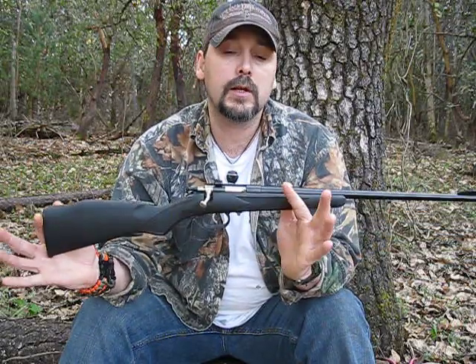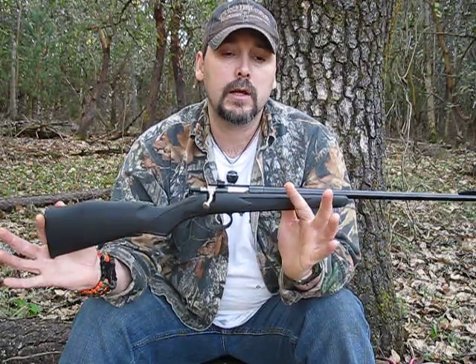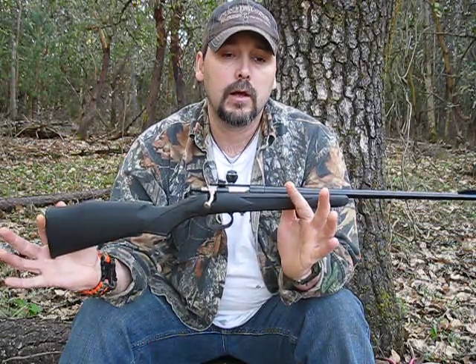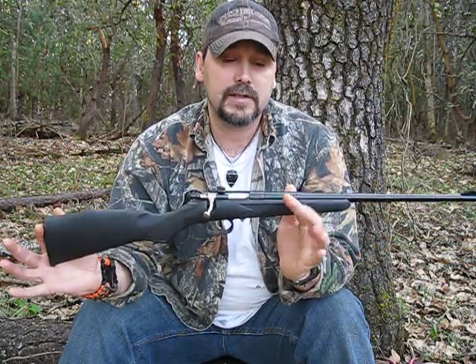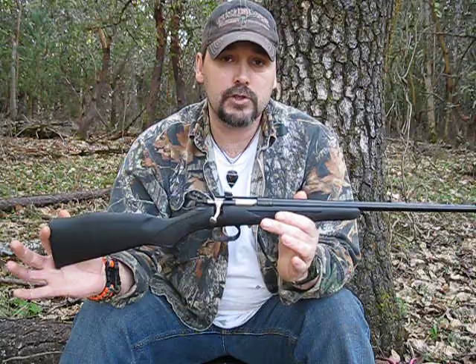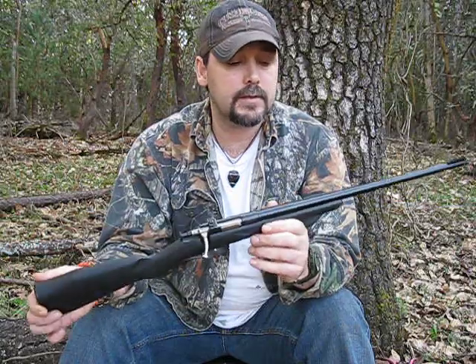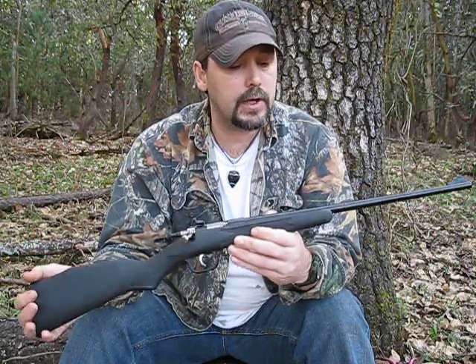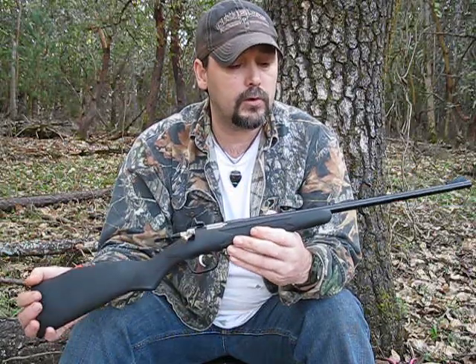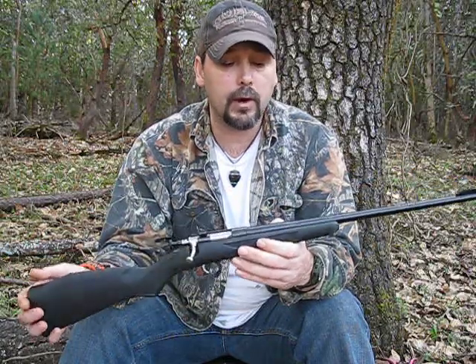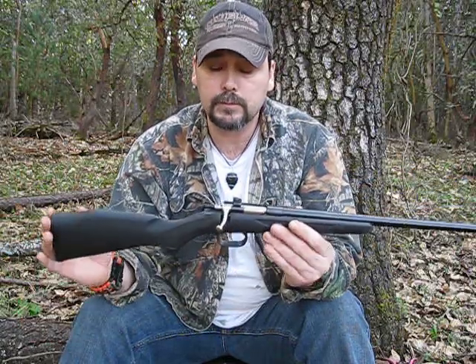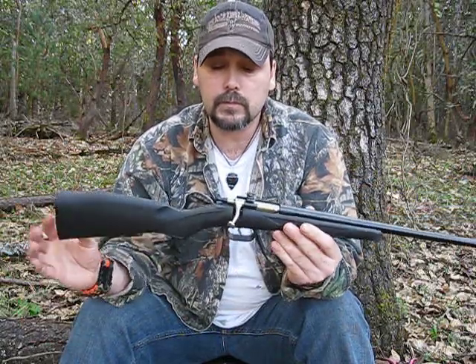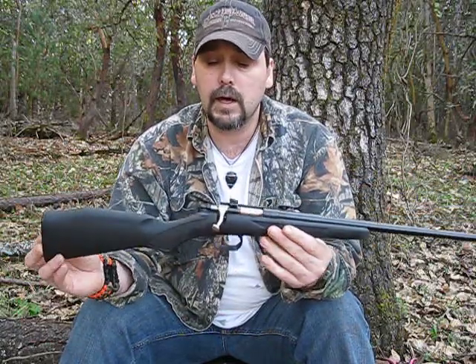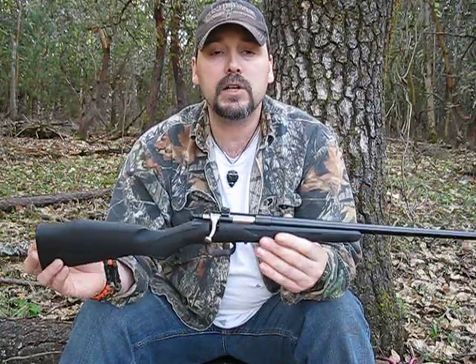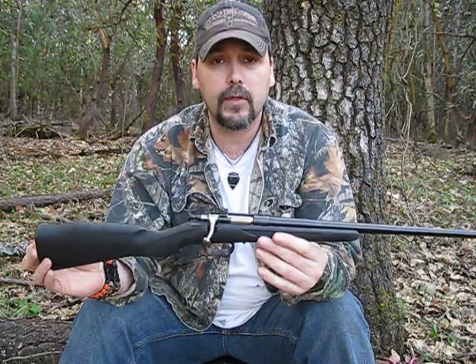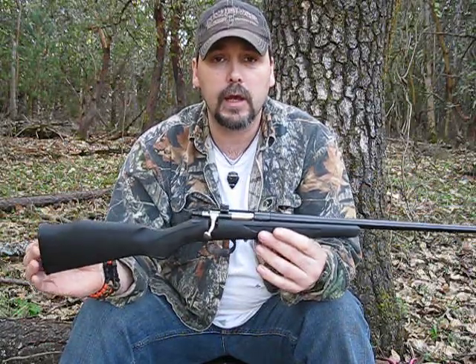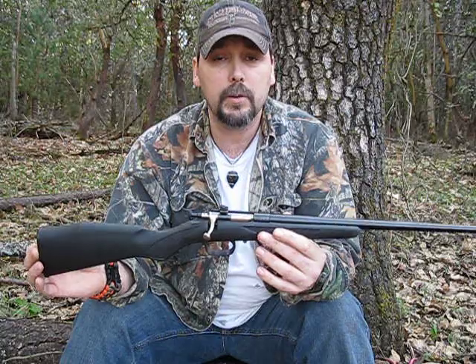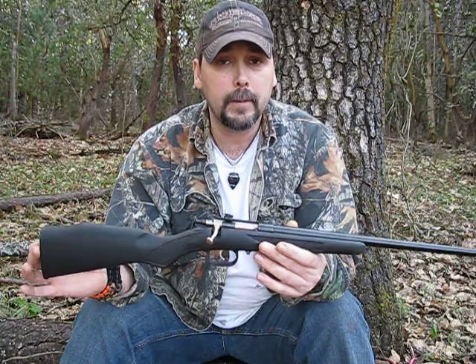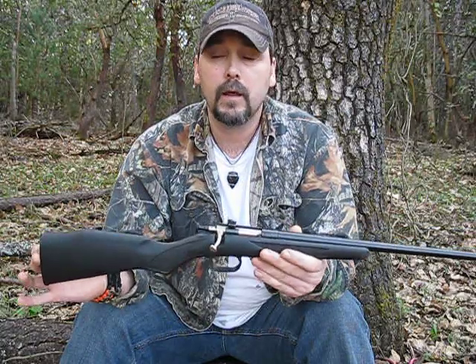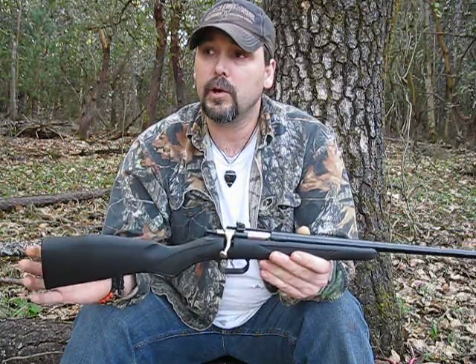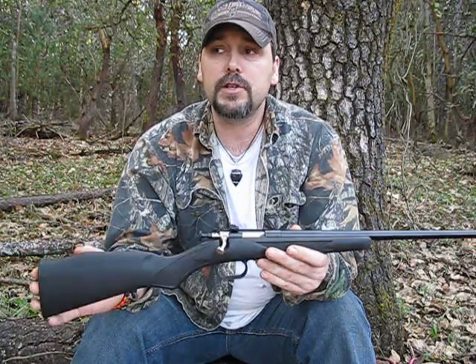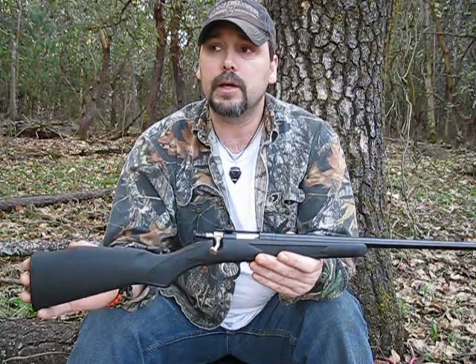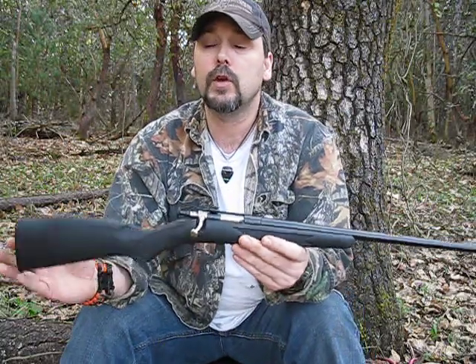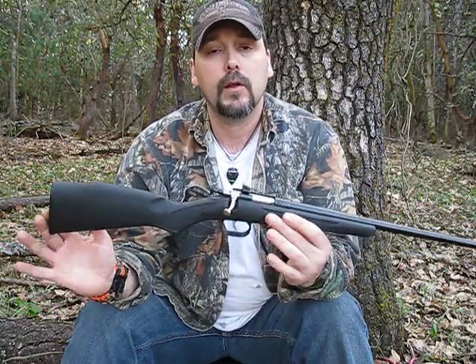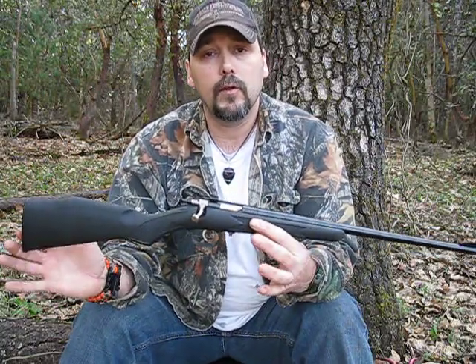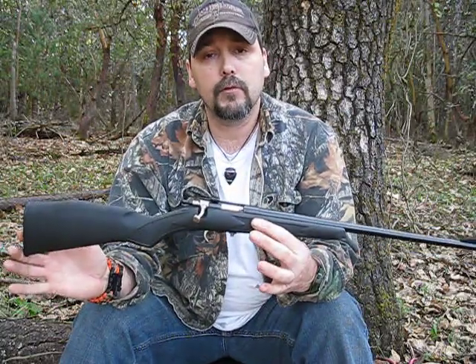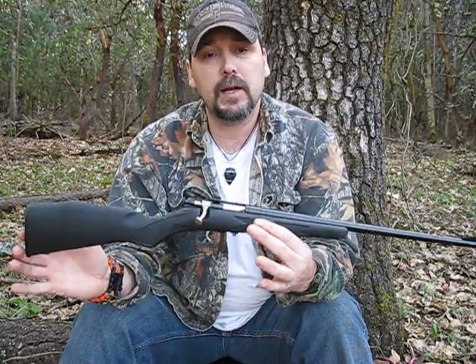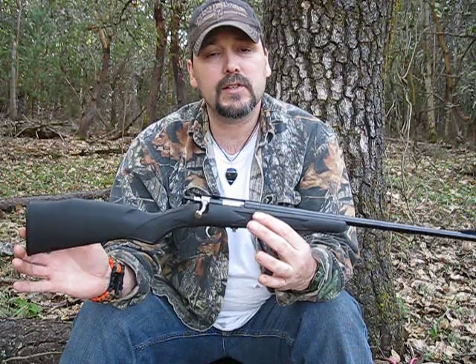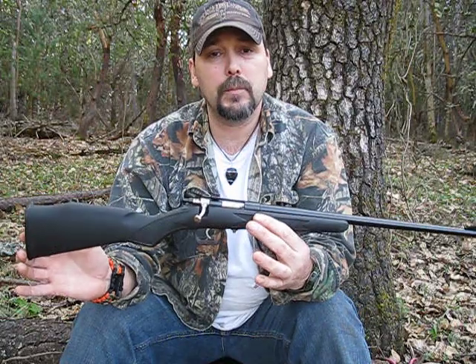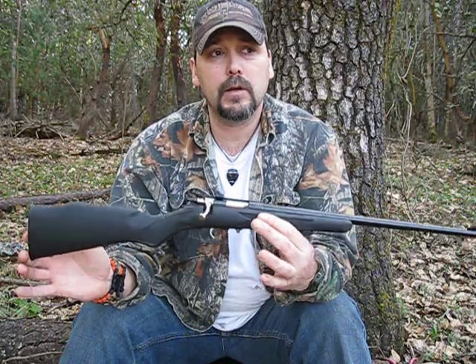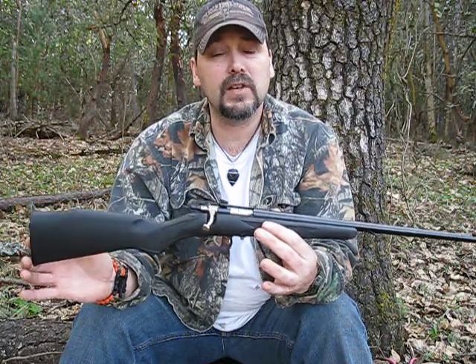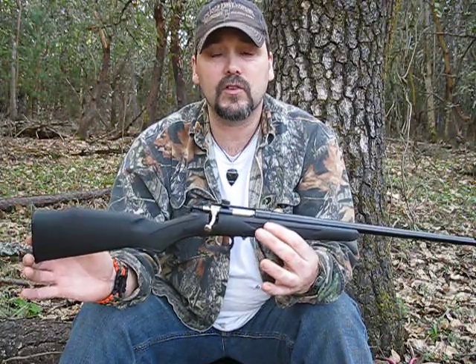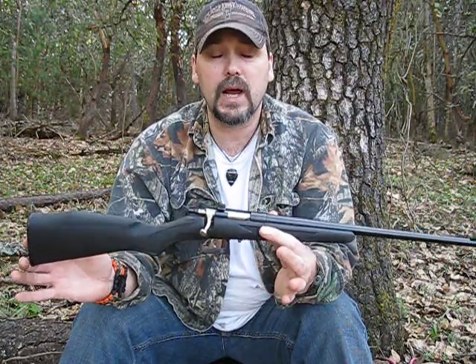The key thing about this is it's a single shot. This is a Cricket .22 long rifle, very much like the Chipmunk. Probably you all know what a Chipmunk is. The biggest difference between this and a Chipmunk is the price.